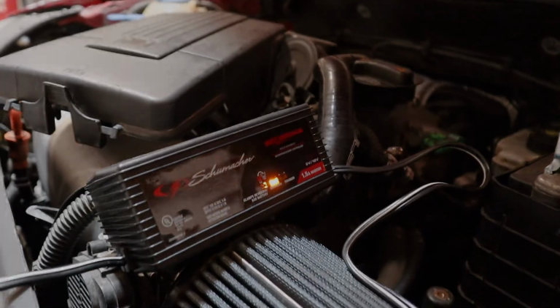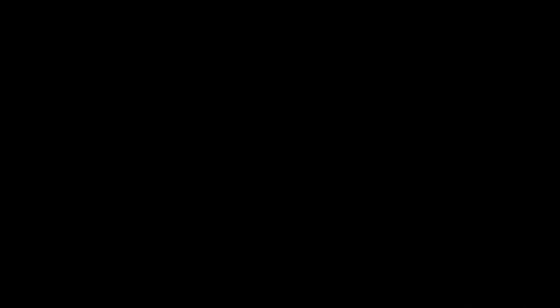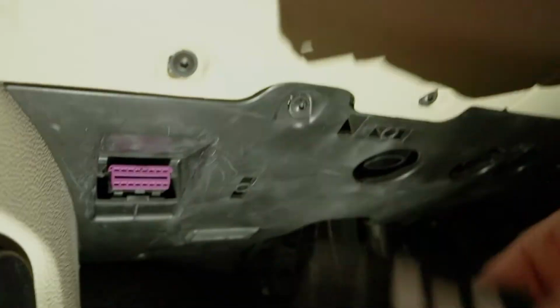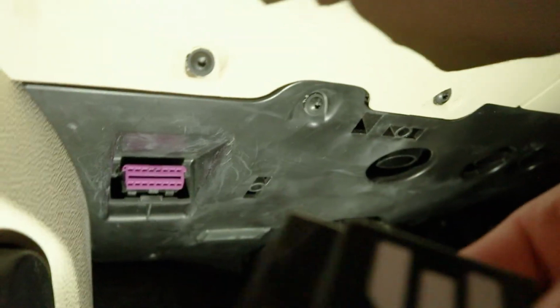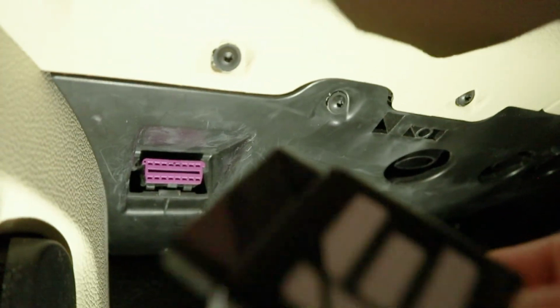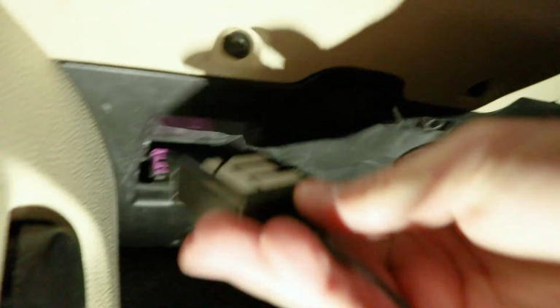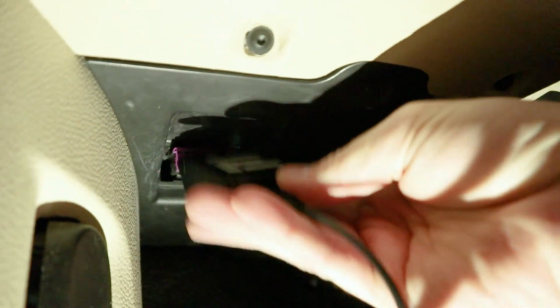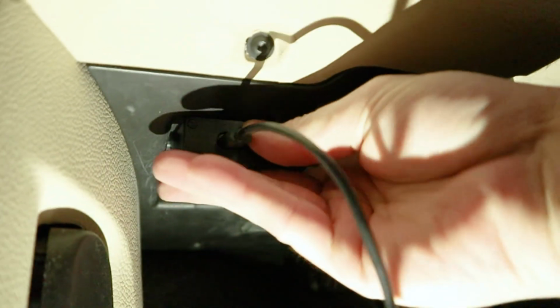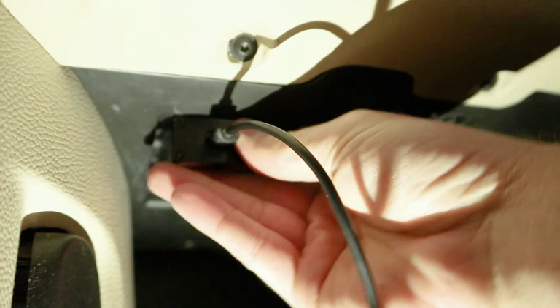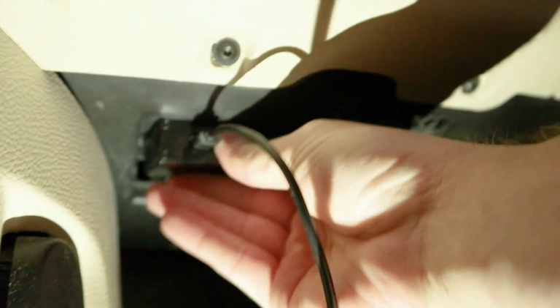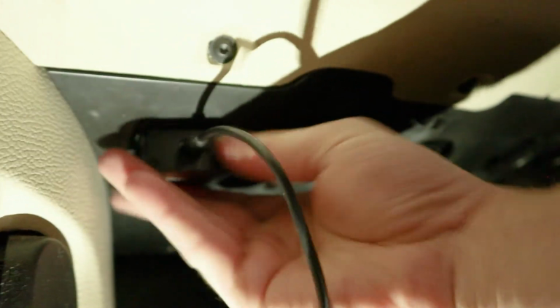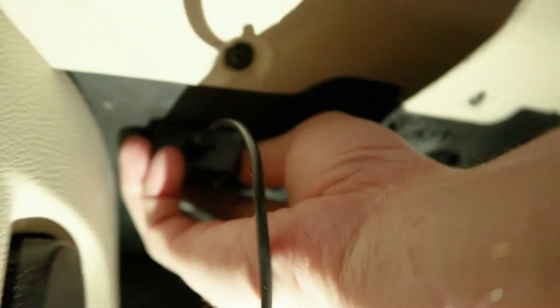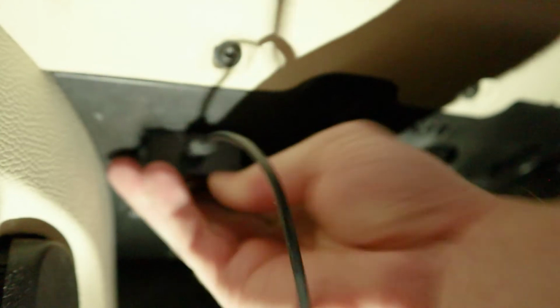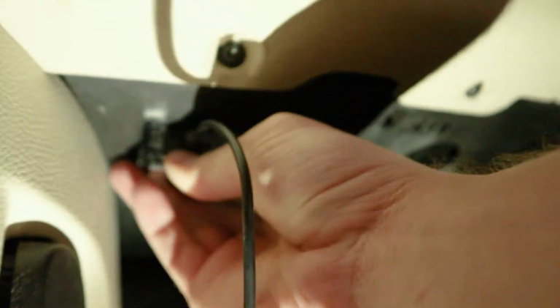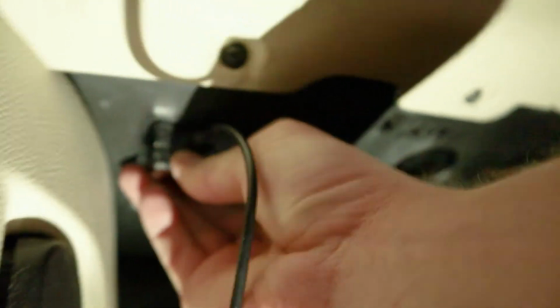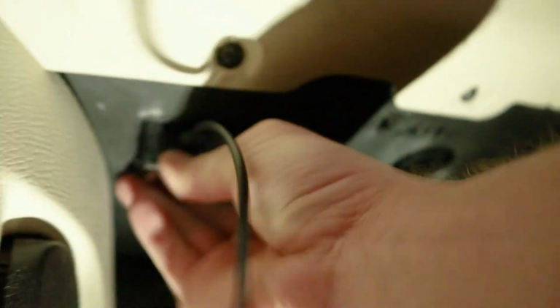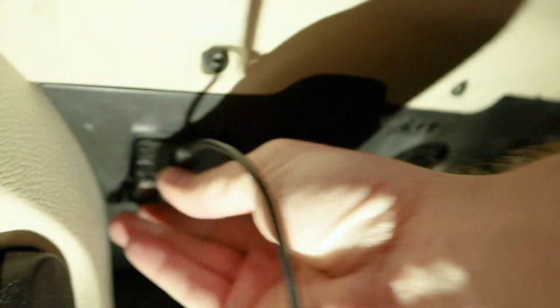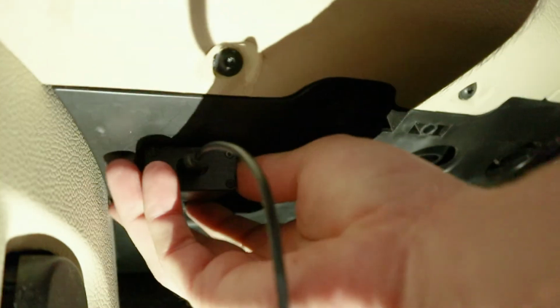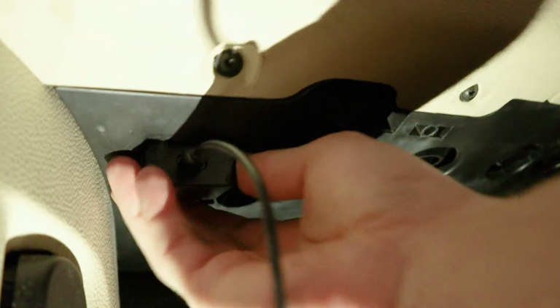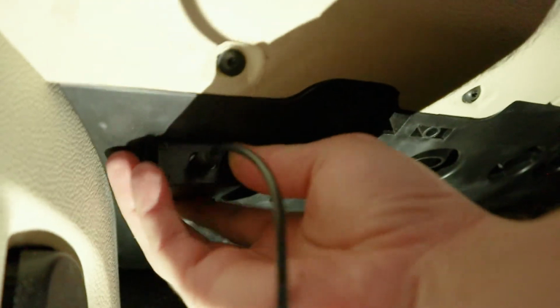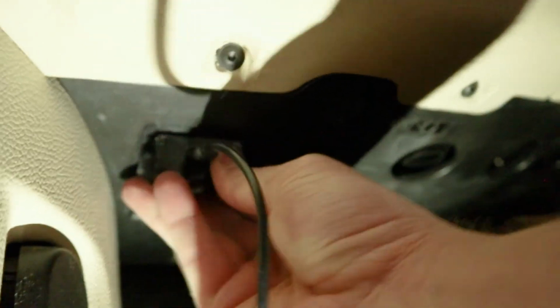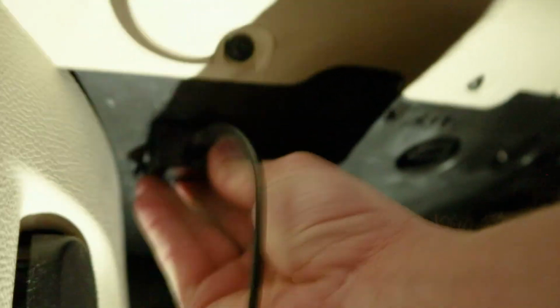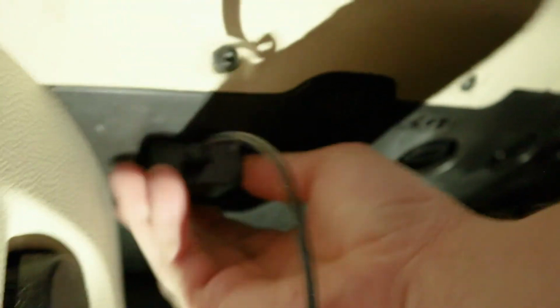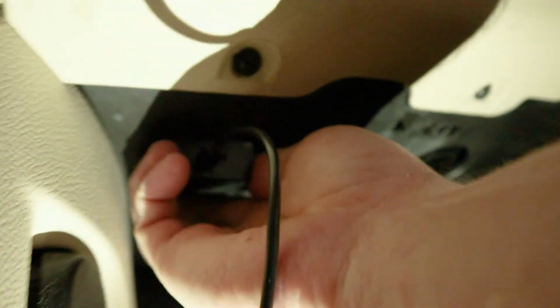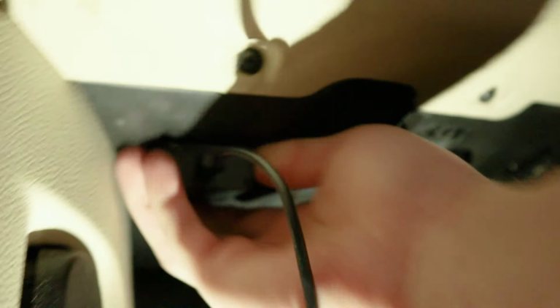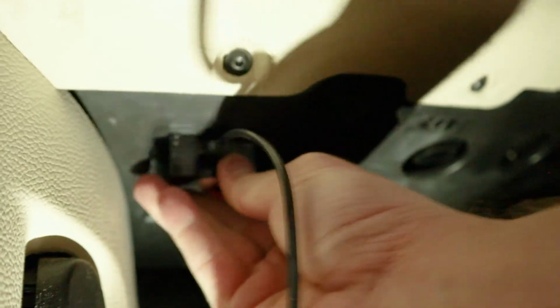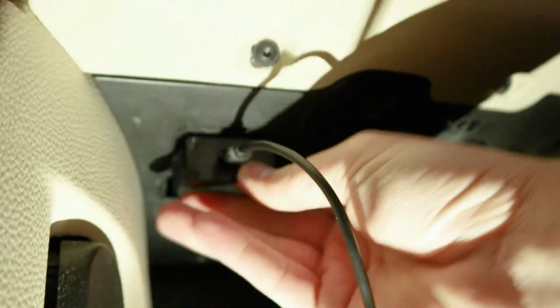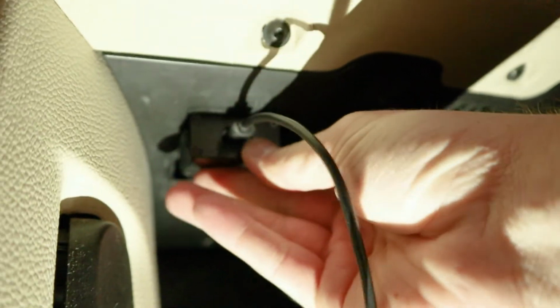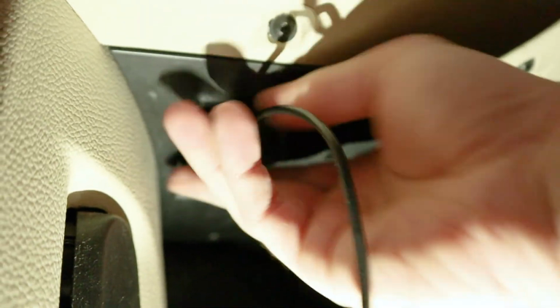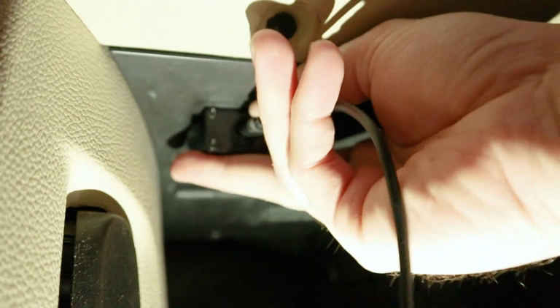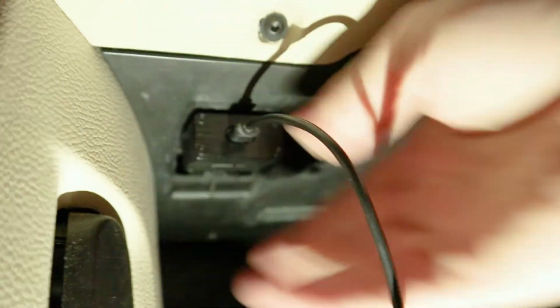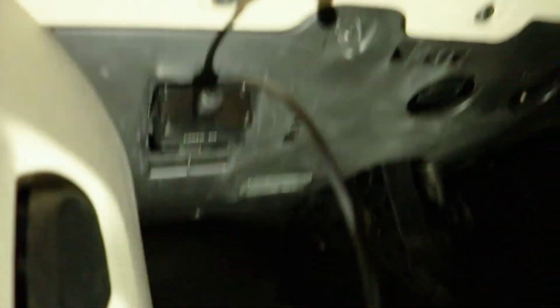With the charger all hooked up, since you were smart enough not to skip that step, you can go ahead and hook the PowerLink adapter into the OBD2 port. Make sure you've got a nice good connection on it, and then make sure you've got the USB cord attached to the USB port on the back side of the PowerLink adapter.